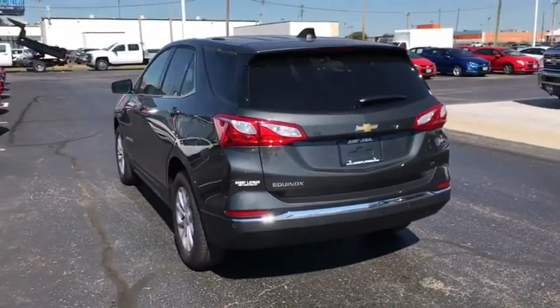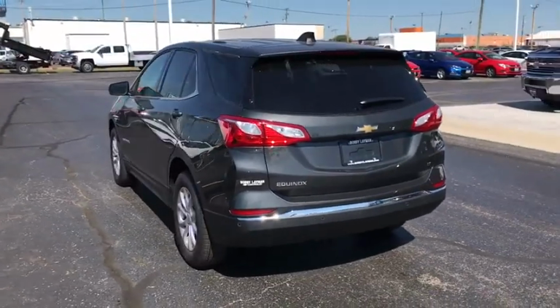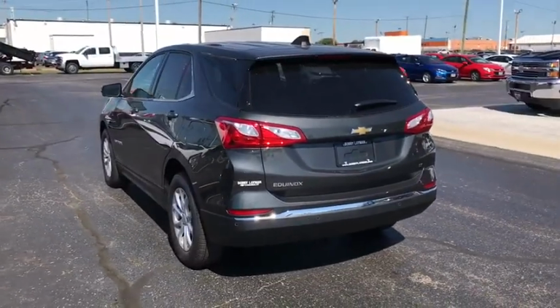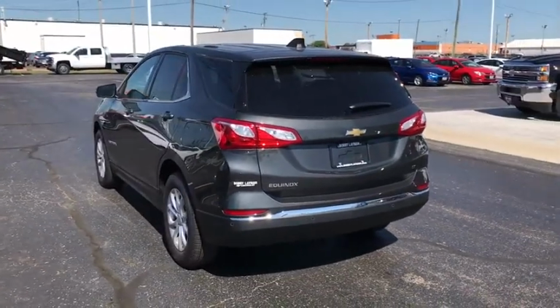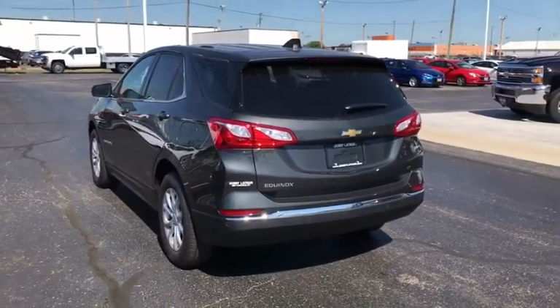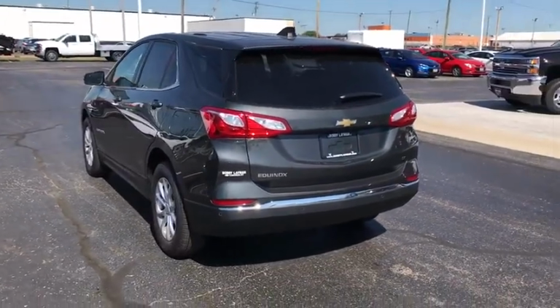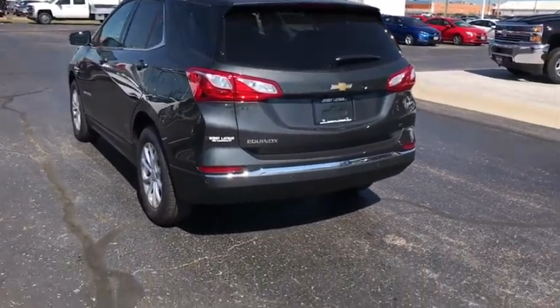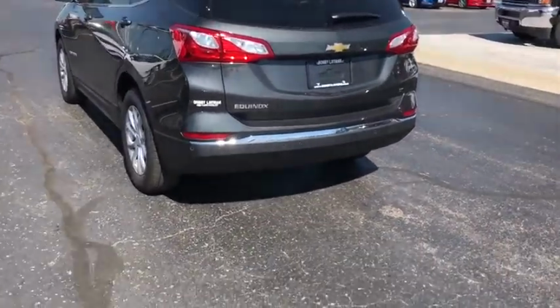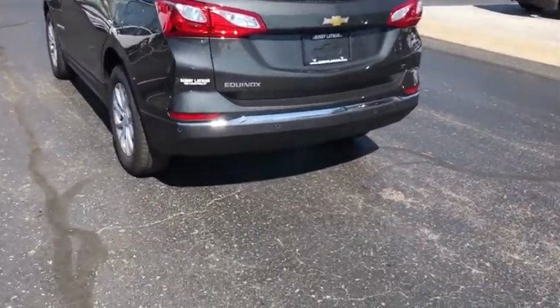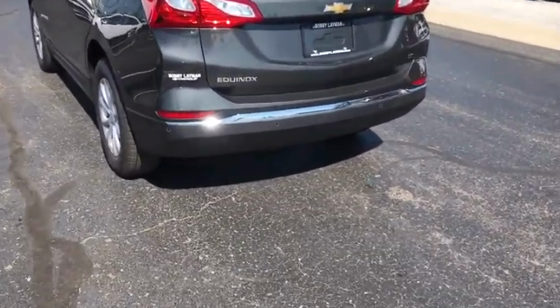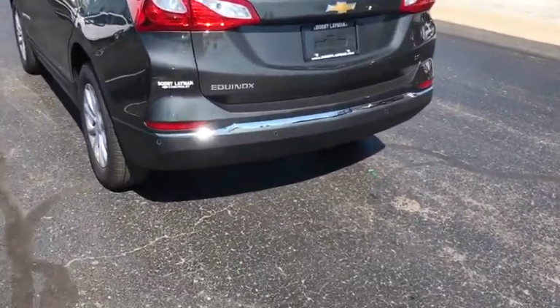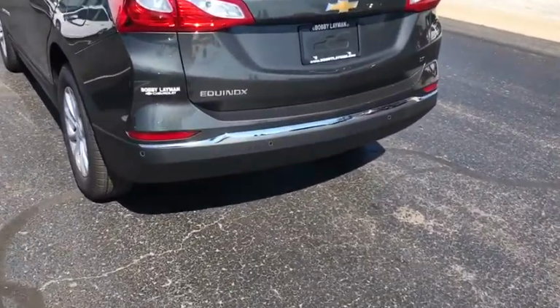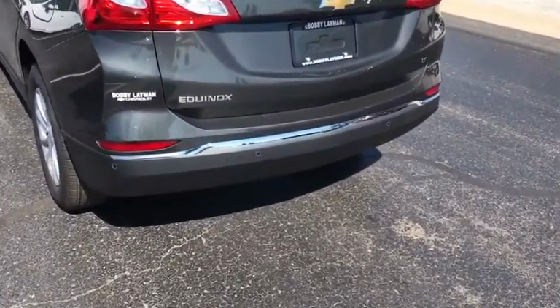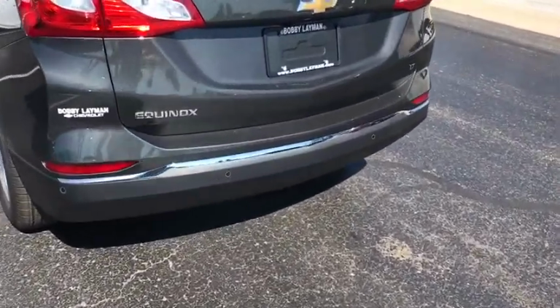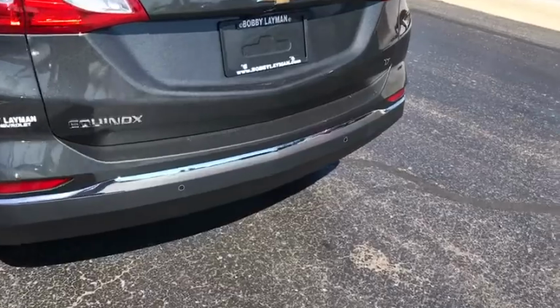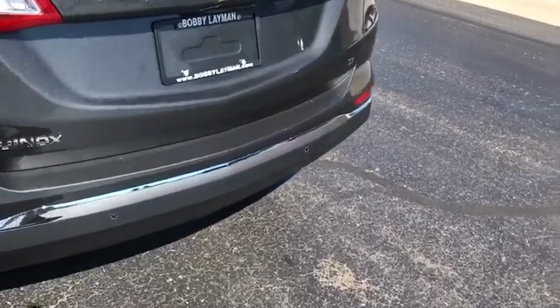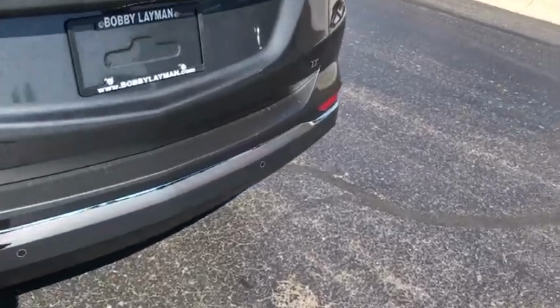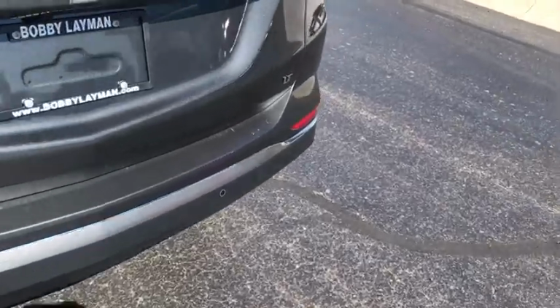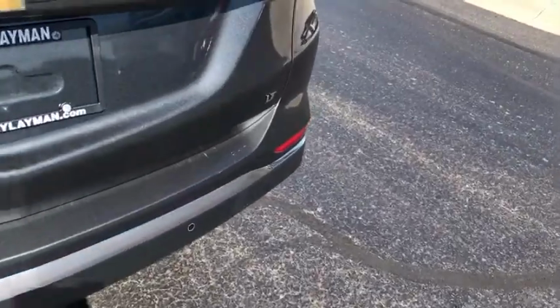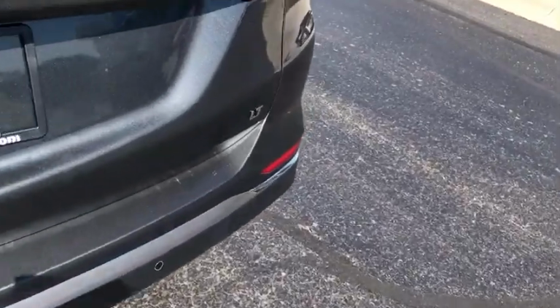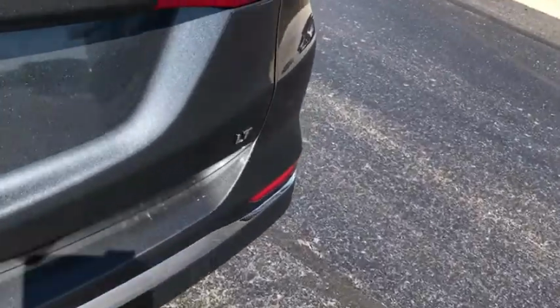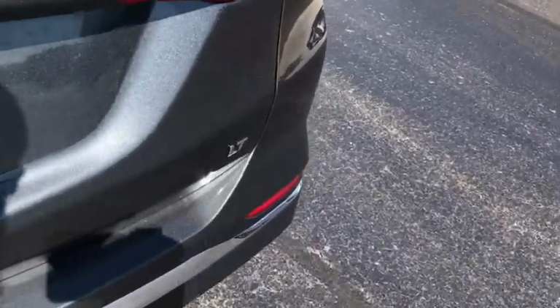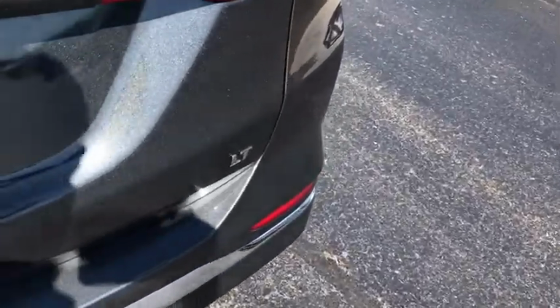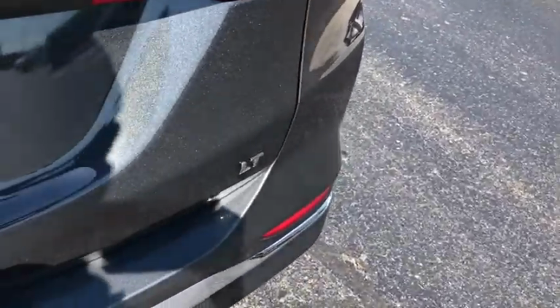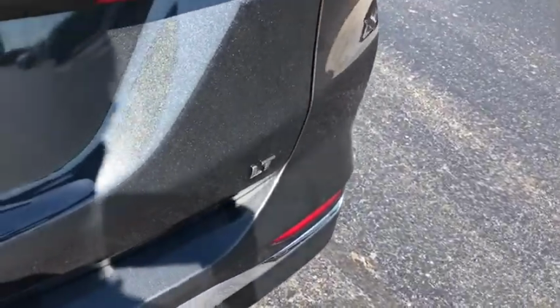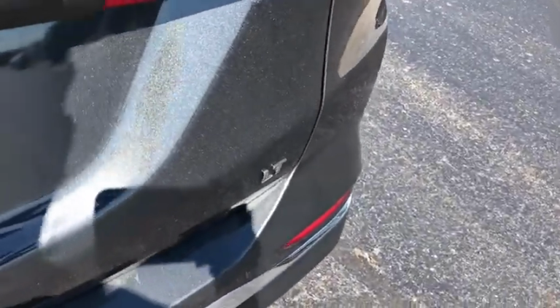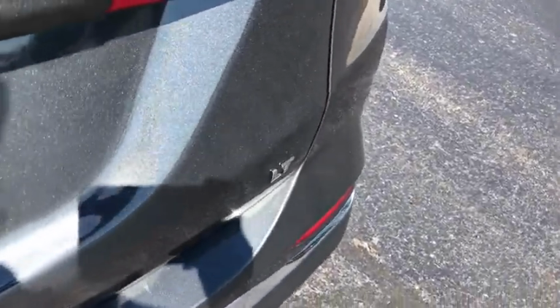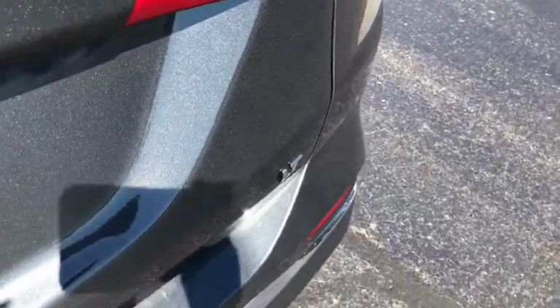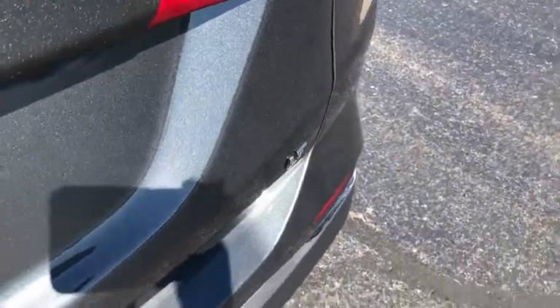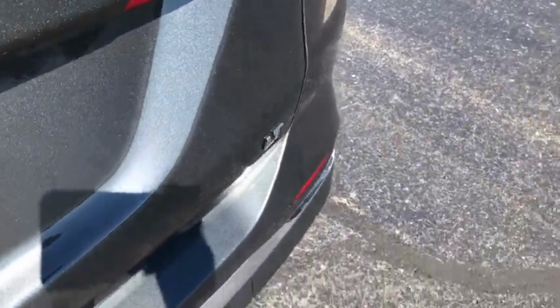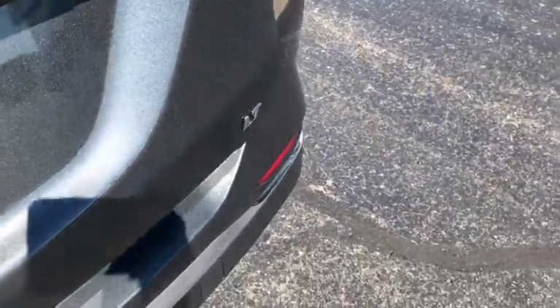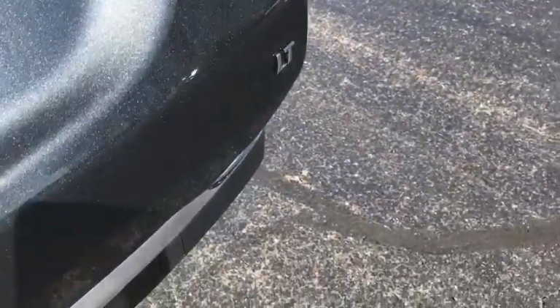Tachometer, overhead console, power driver's seat, tilt steering wheel, front reading lamp, driver vanity mirror. Come take a test drive today.